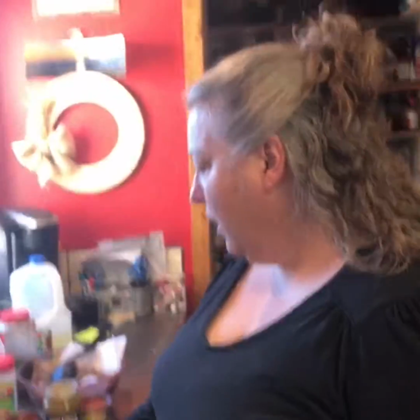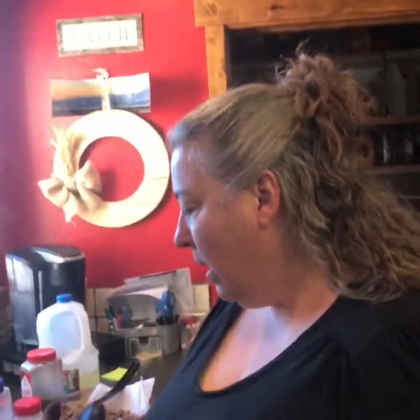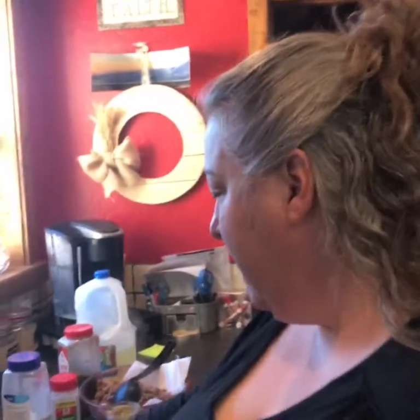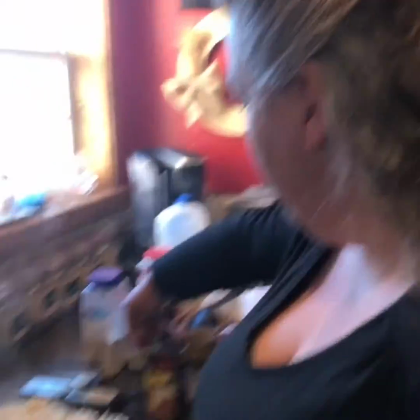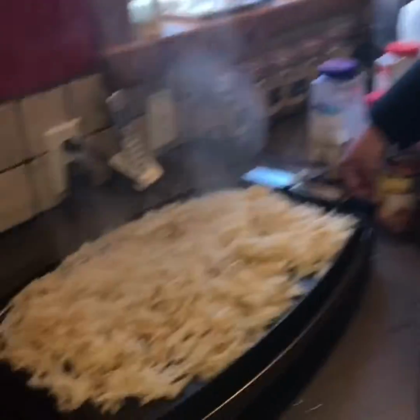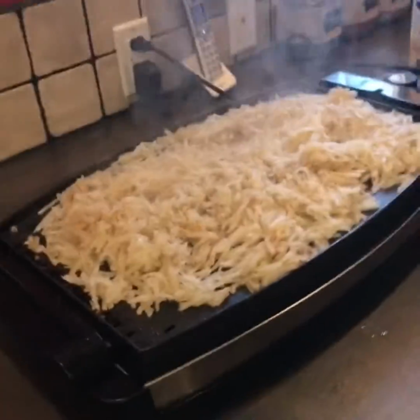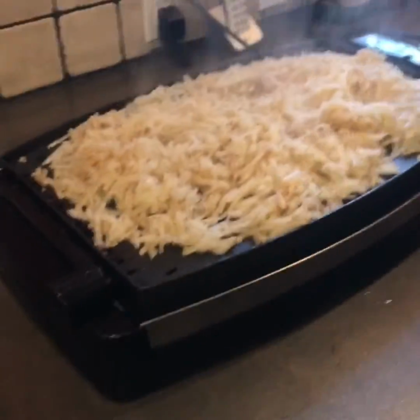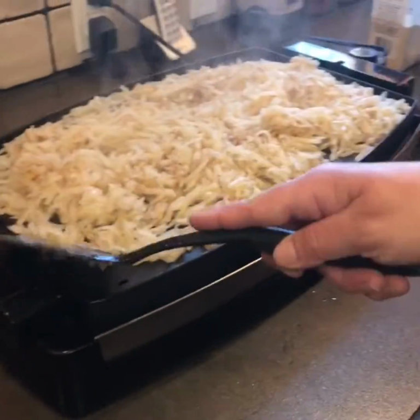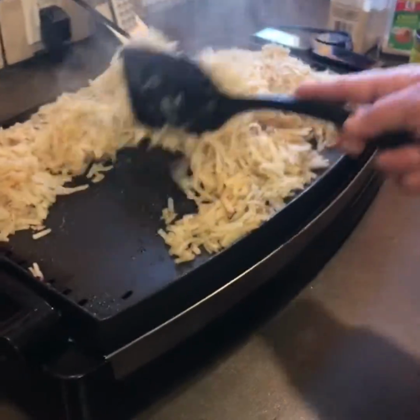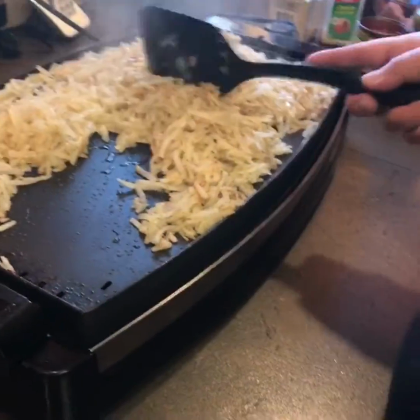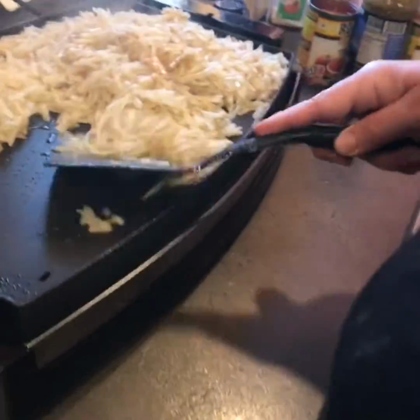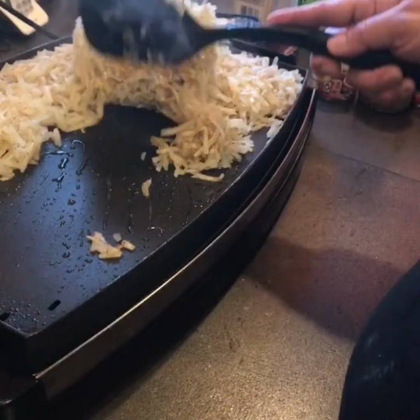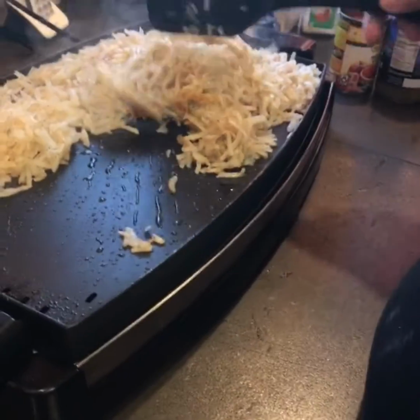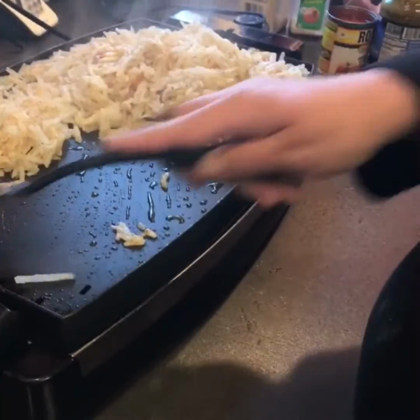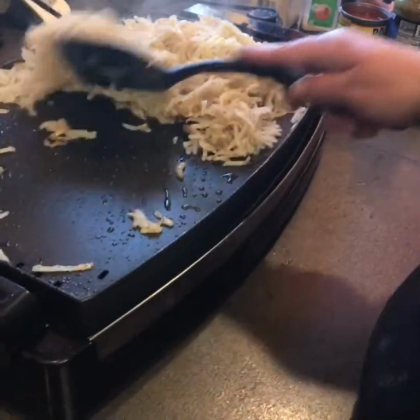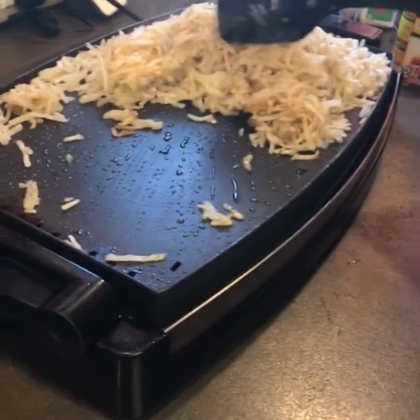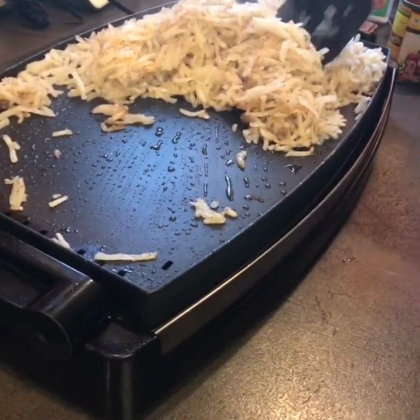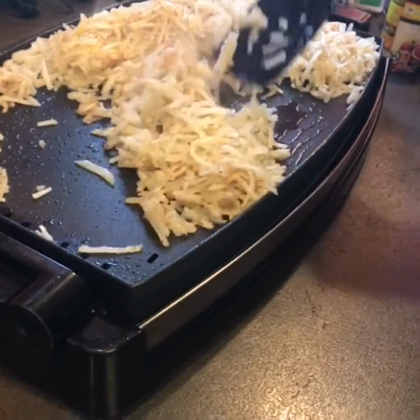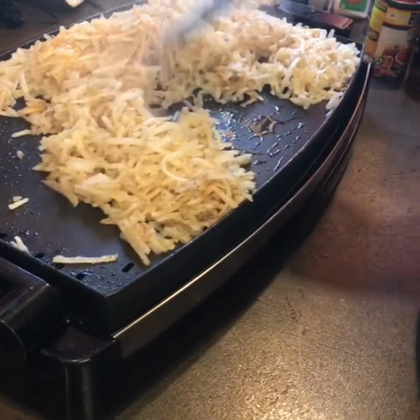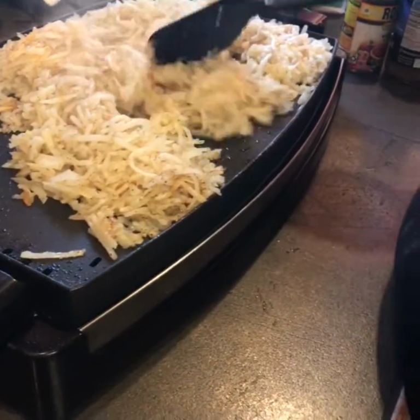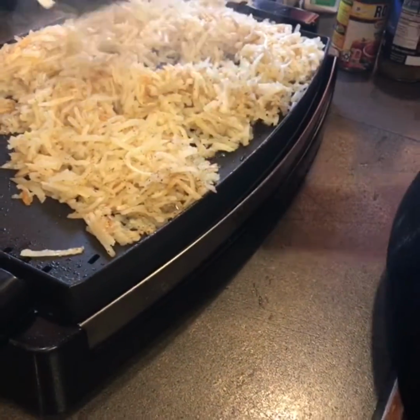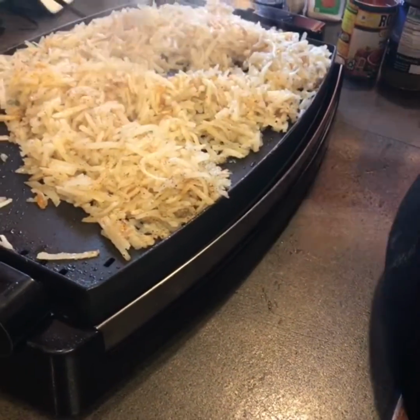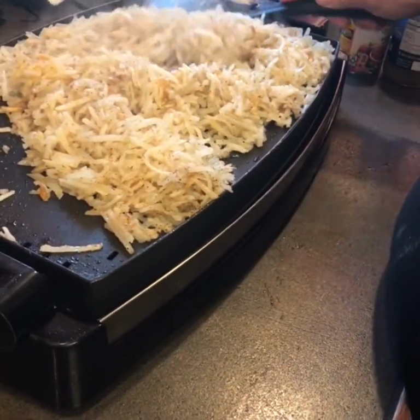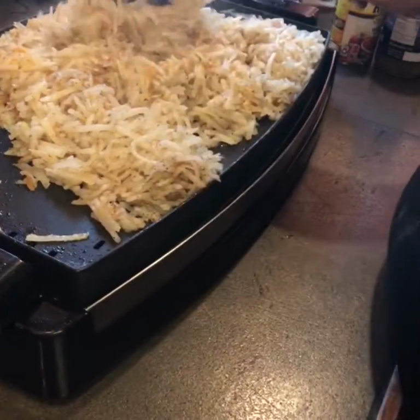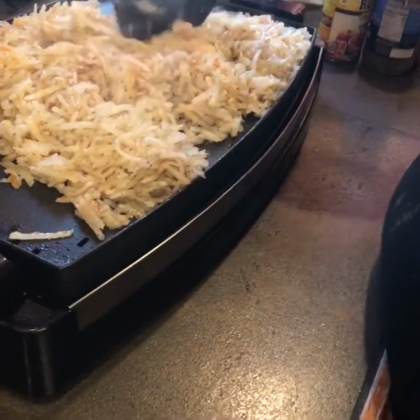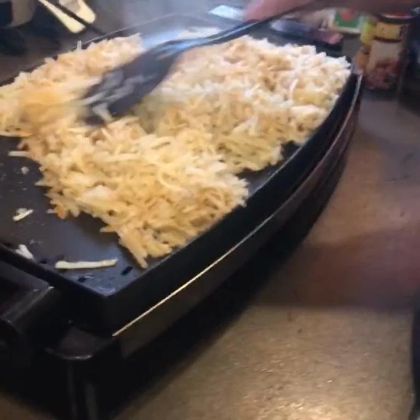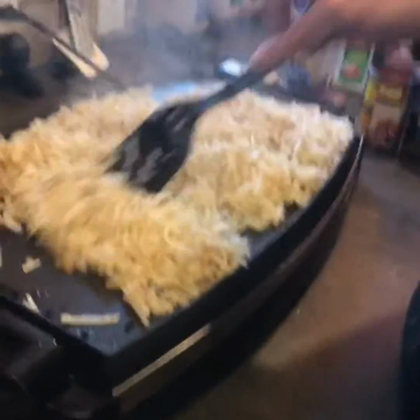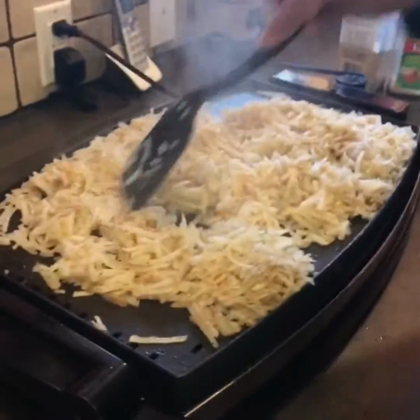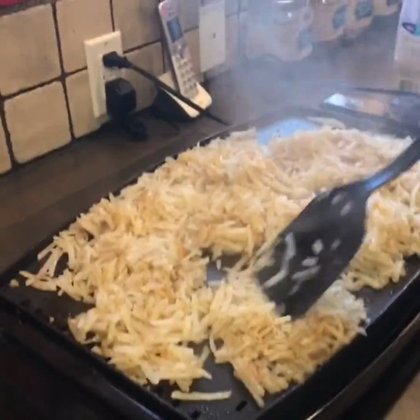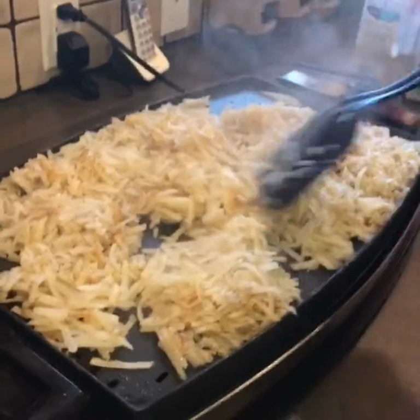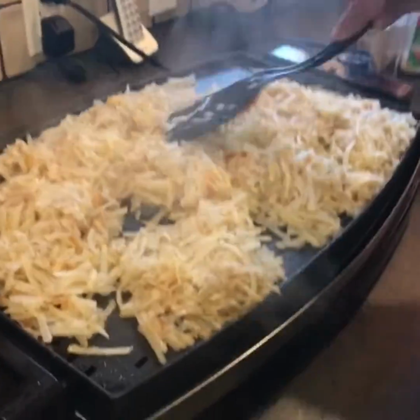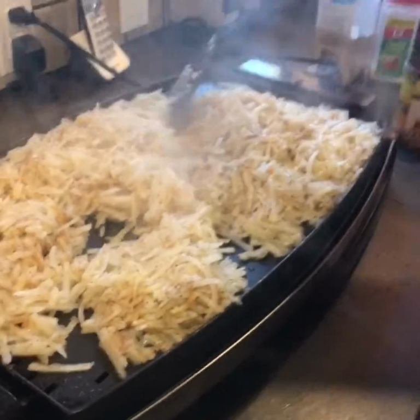So my potatoes are done pretty well. I have a frog in my throat this morning, I'm so sorry. I'm going to just spread this out a little bit.